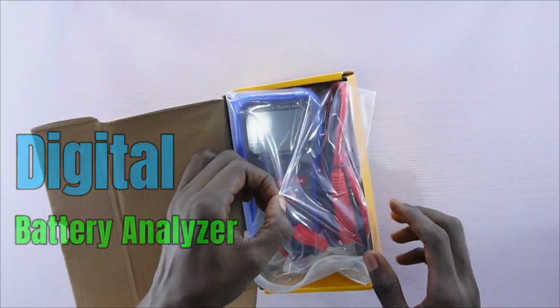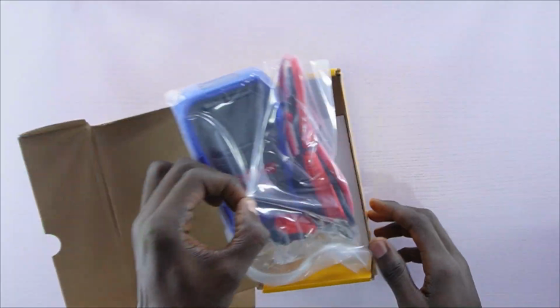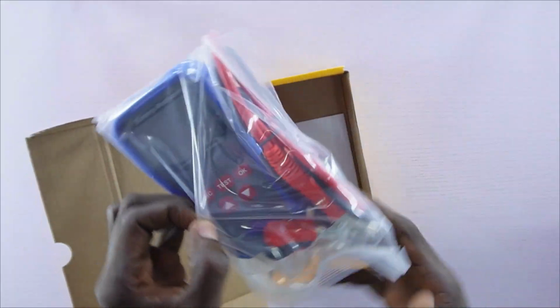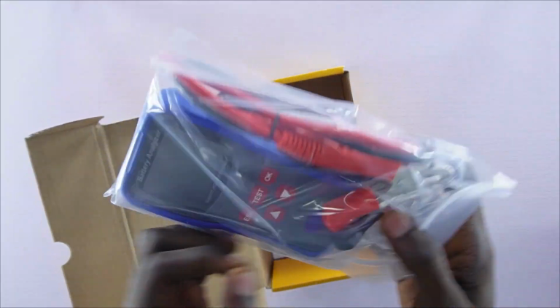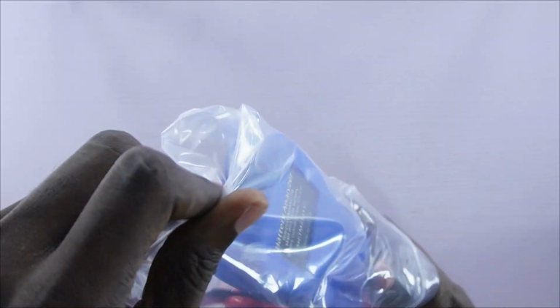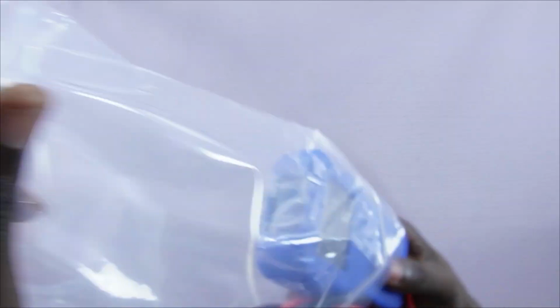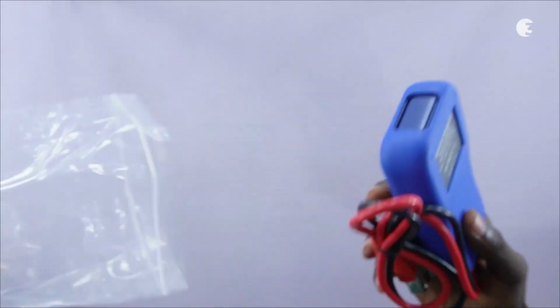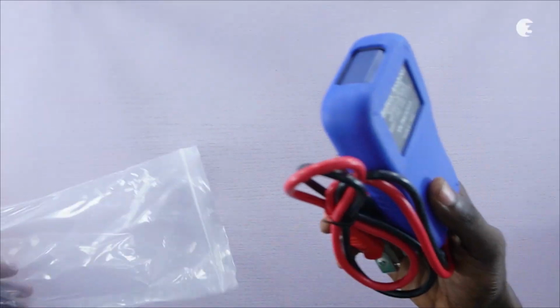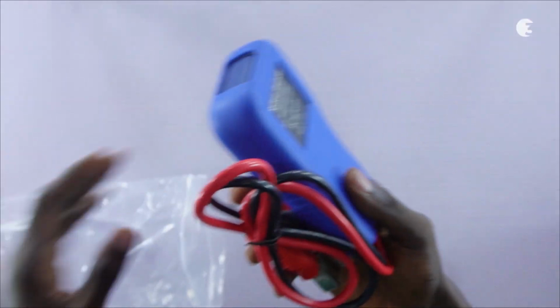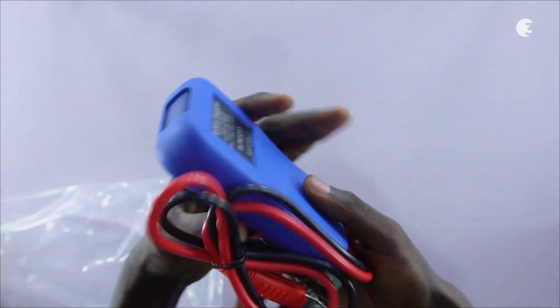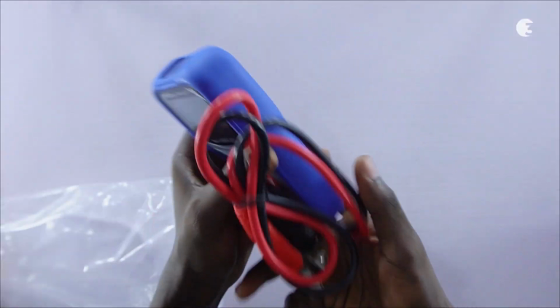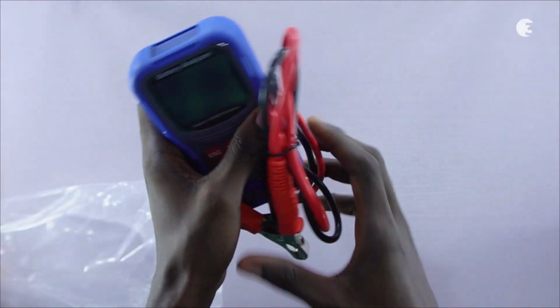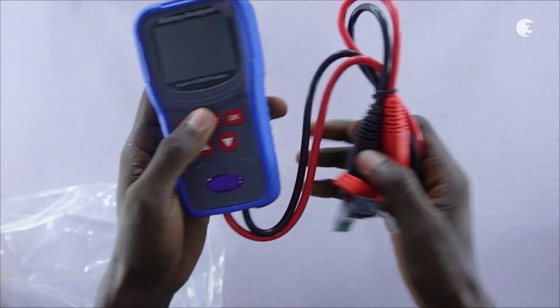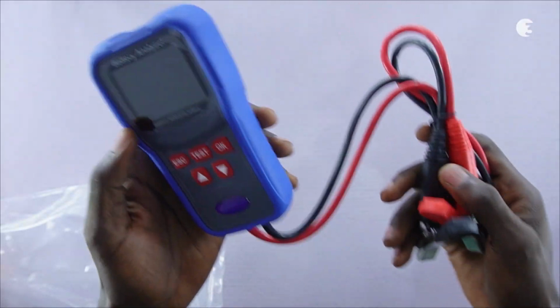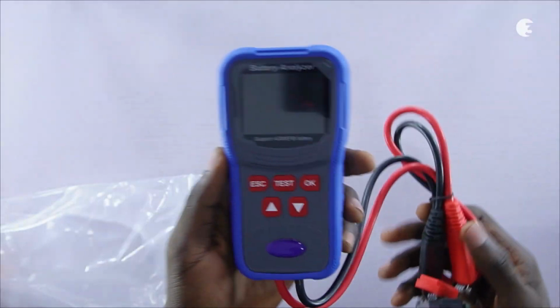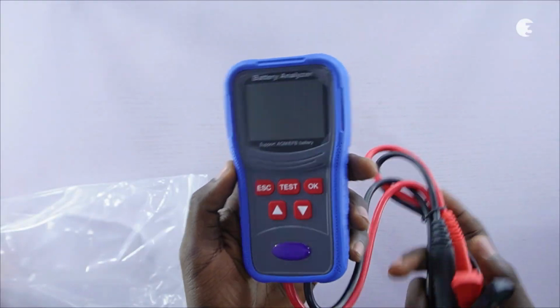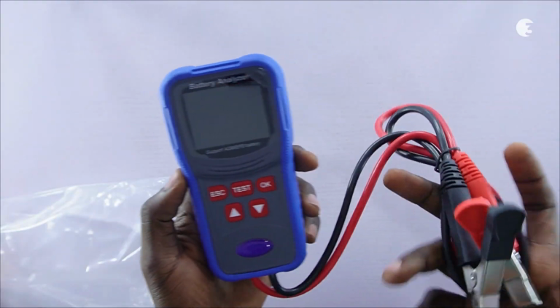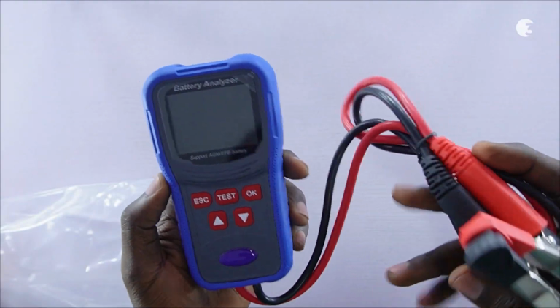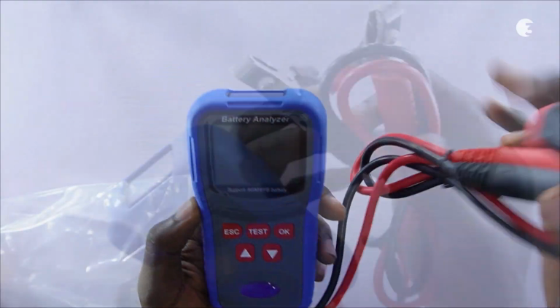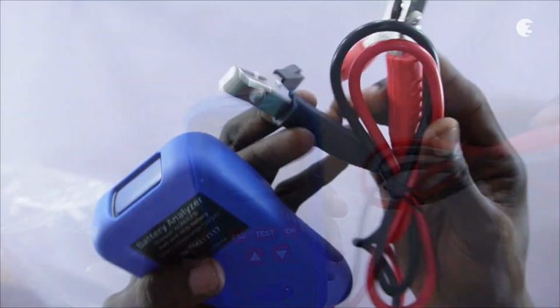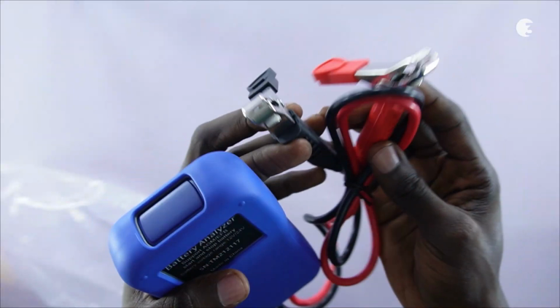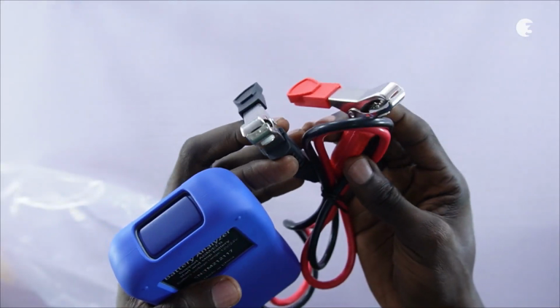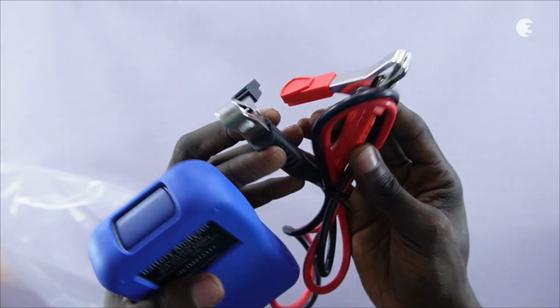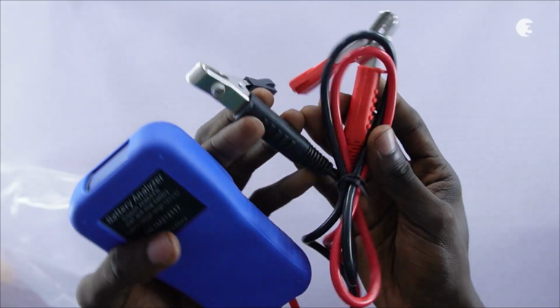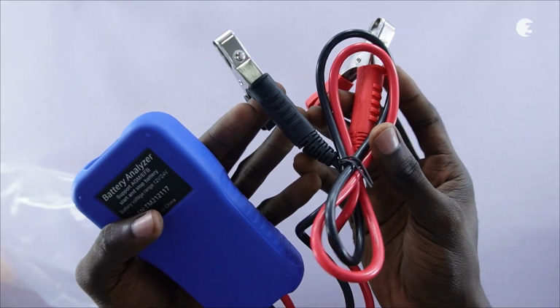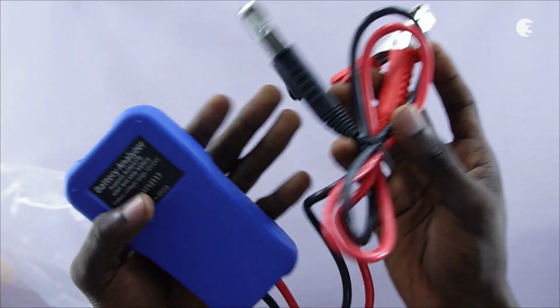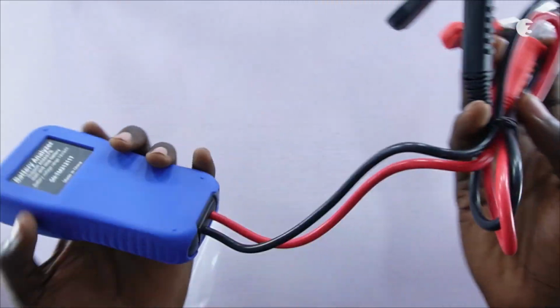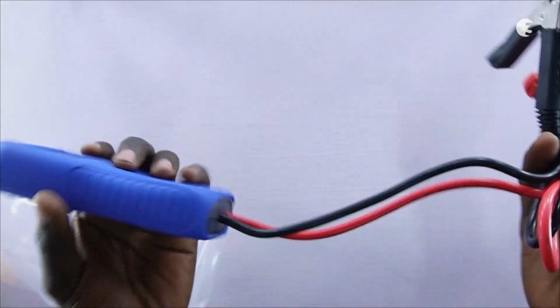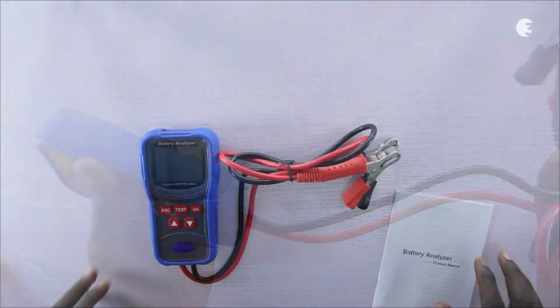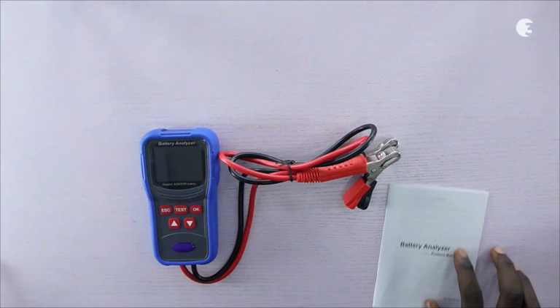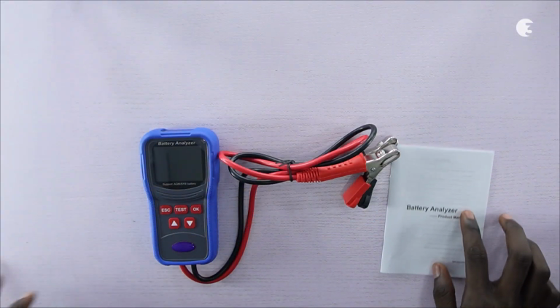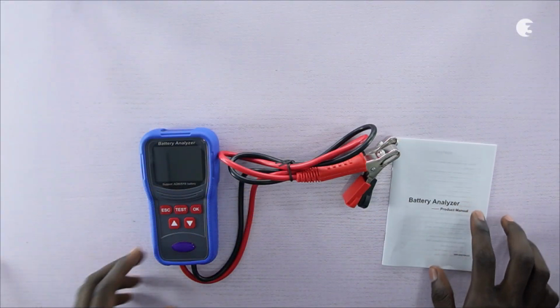Inside the box, you will find the Digital Battery Analyzer in a protective carrying case with a set of high-quality testing cables attached to it and a user manual.